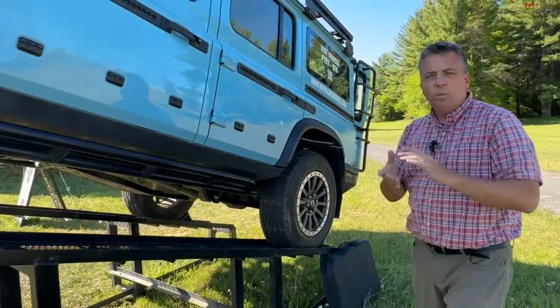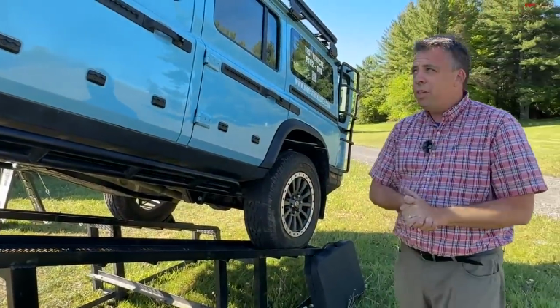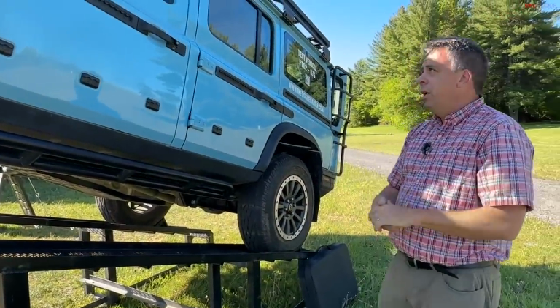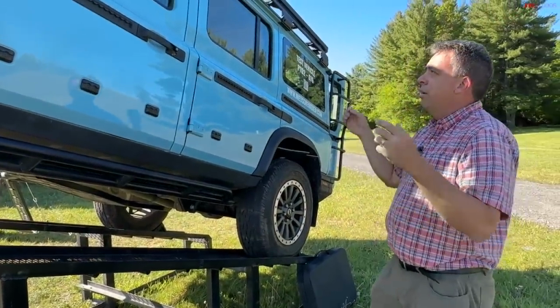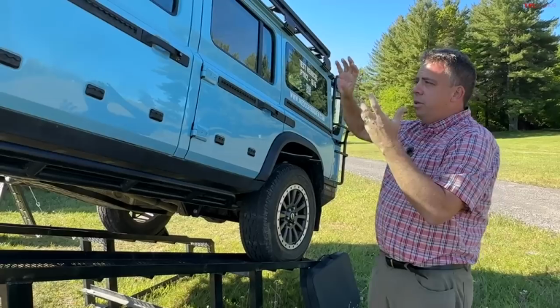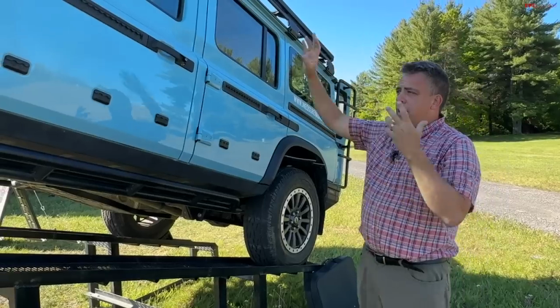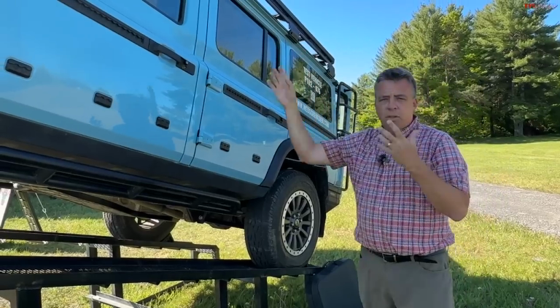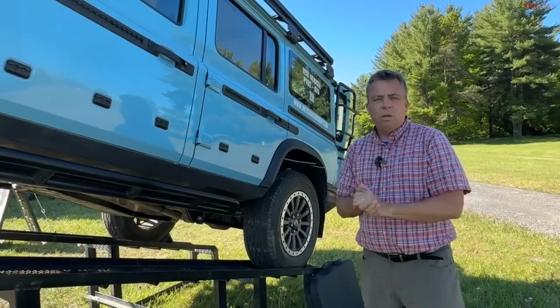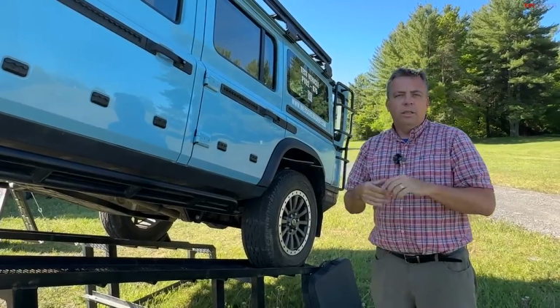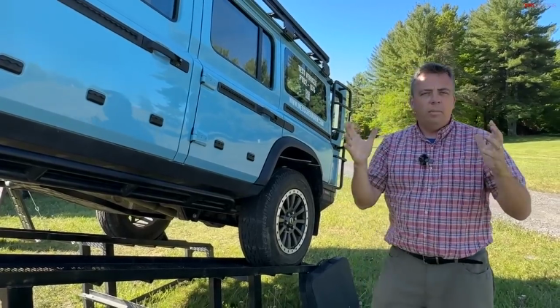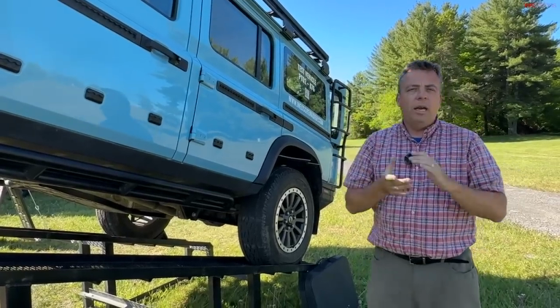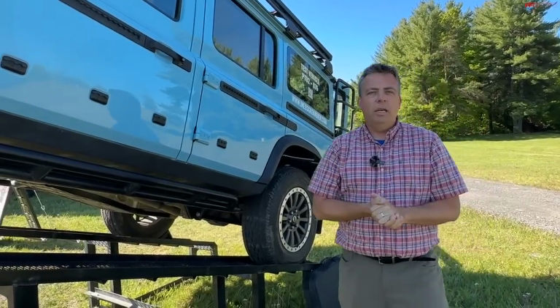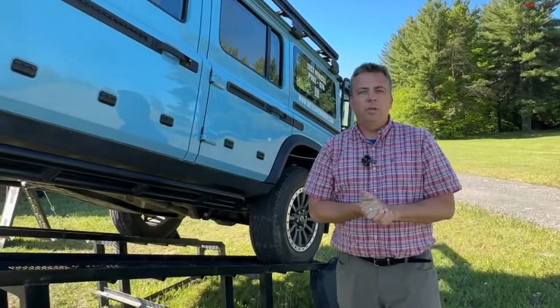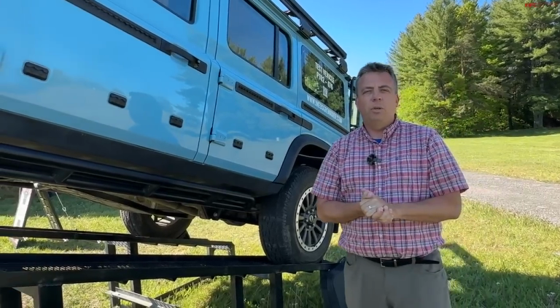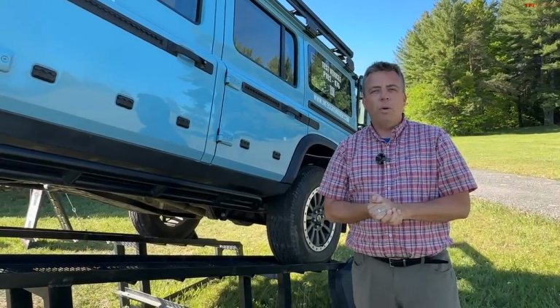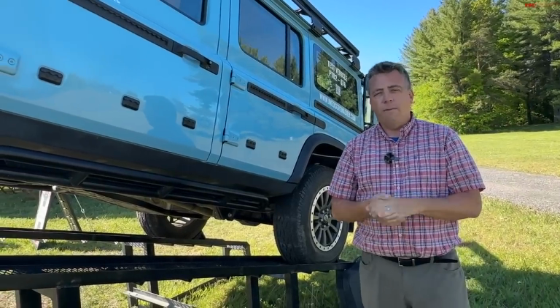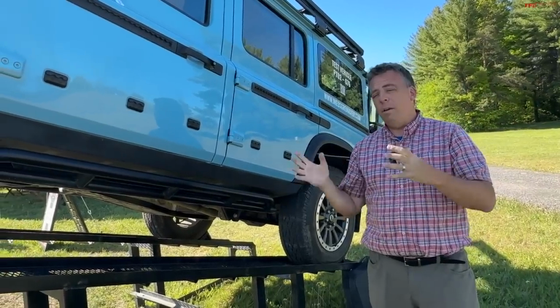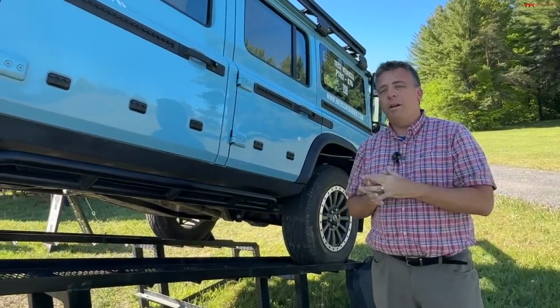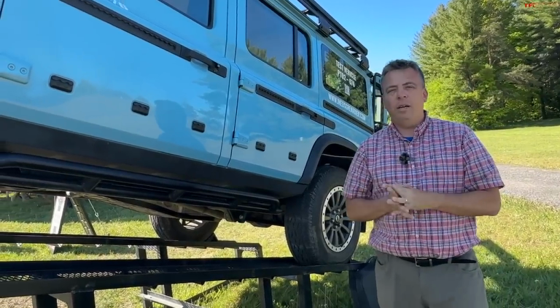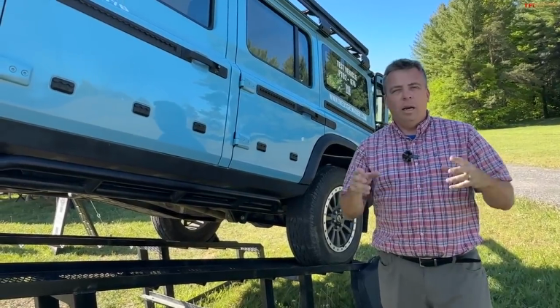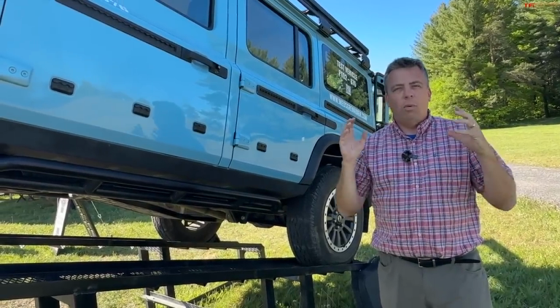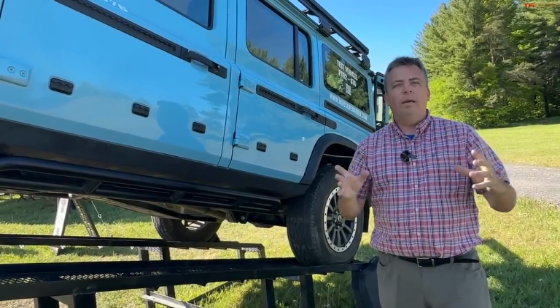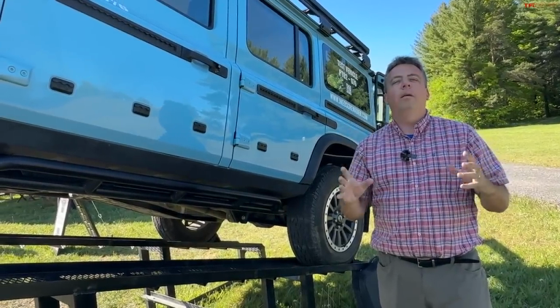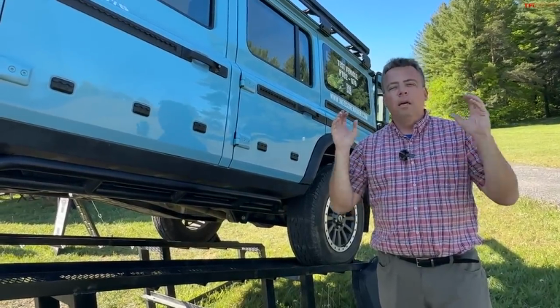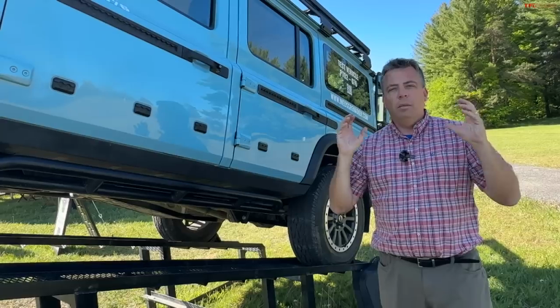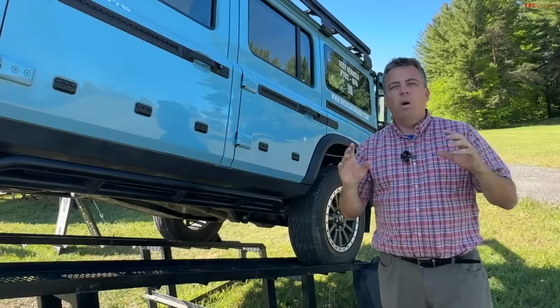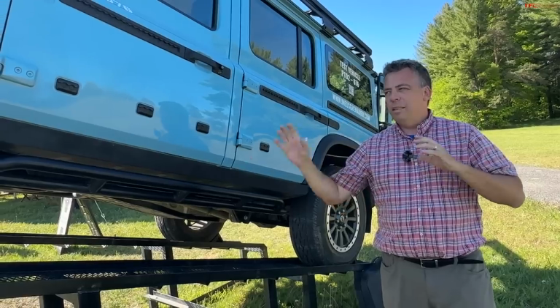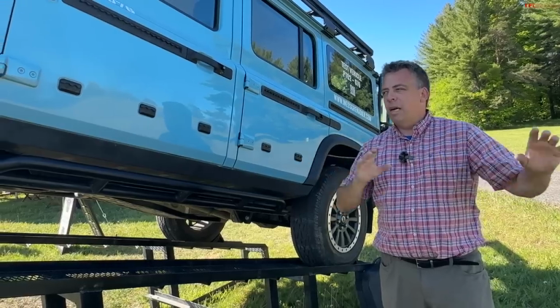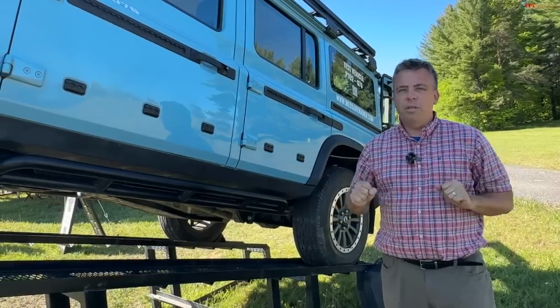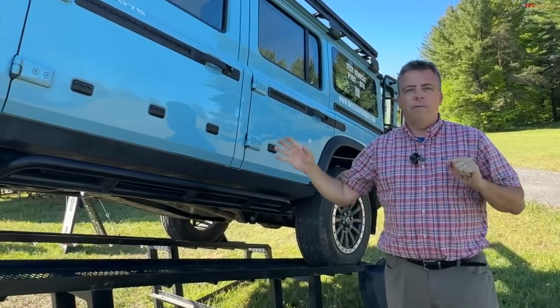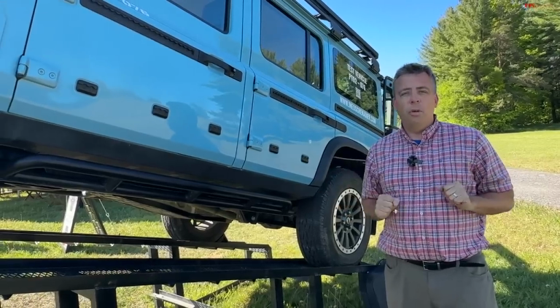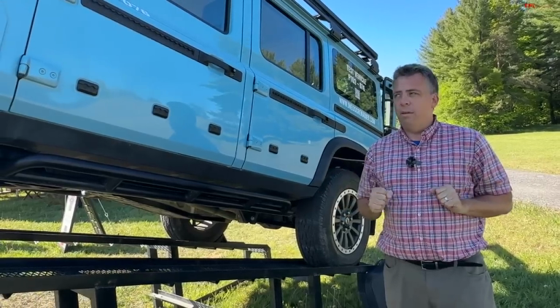This has about 10.4 inches of ground clearance. You can option it with a winch and you can option it with a snorkel. Let me introduce you to Rick from INIOS Grenadier, who can tell me more about some of the options and different trim levels.